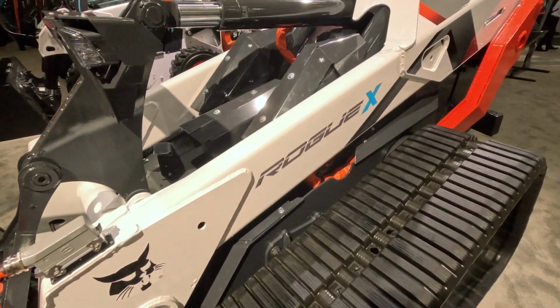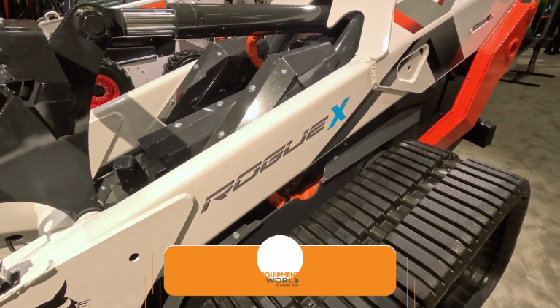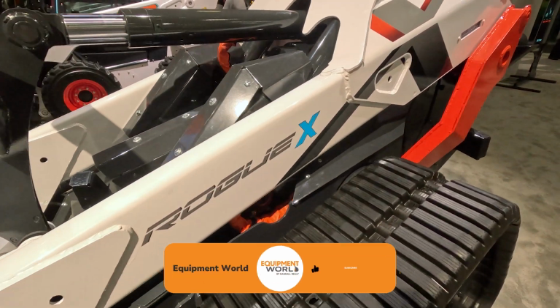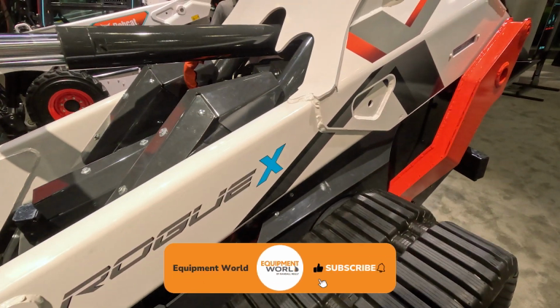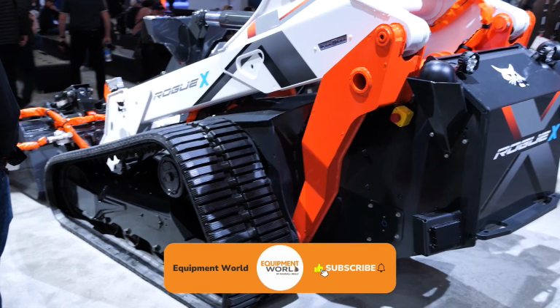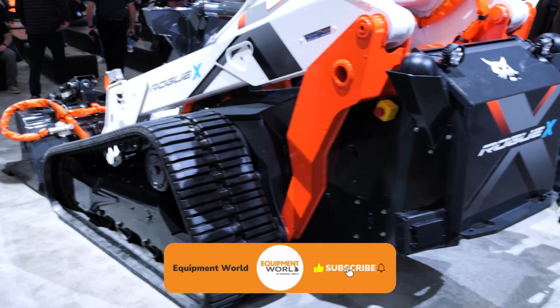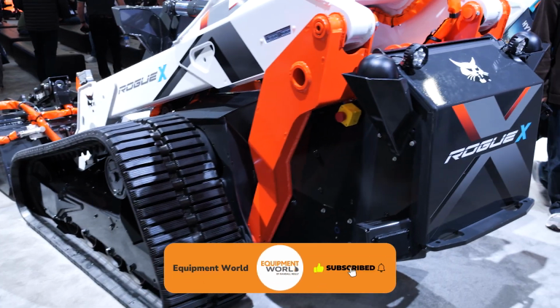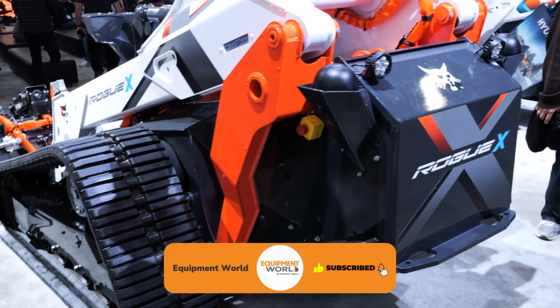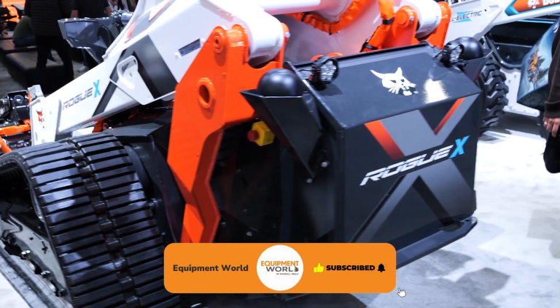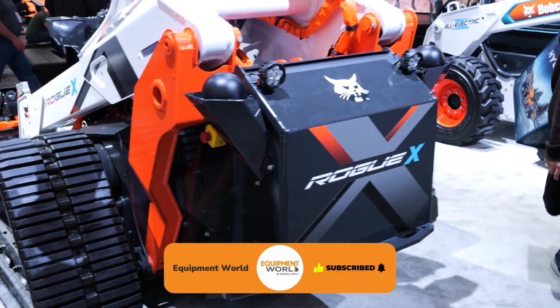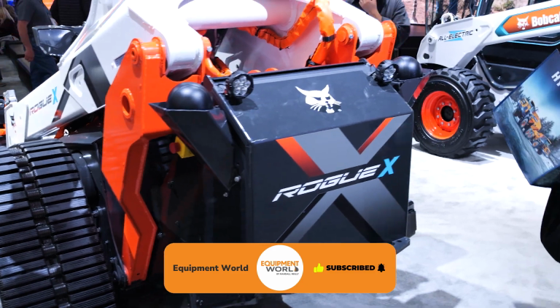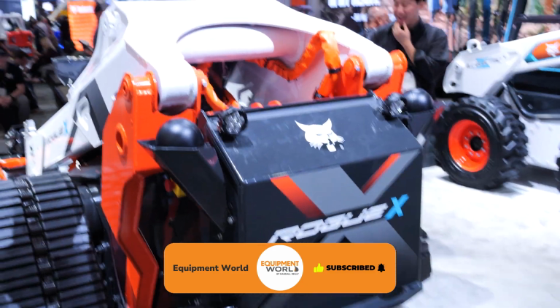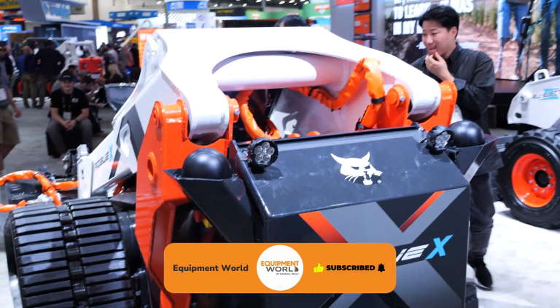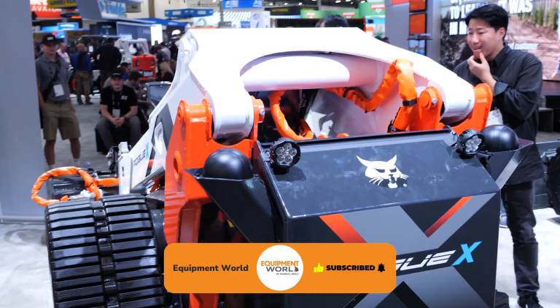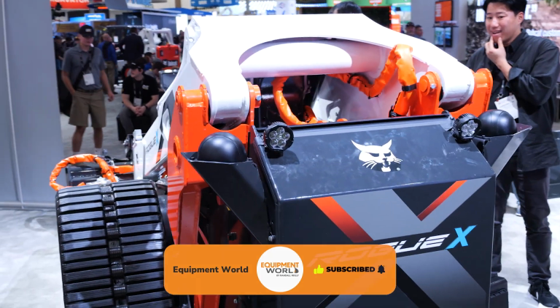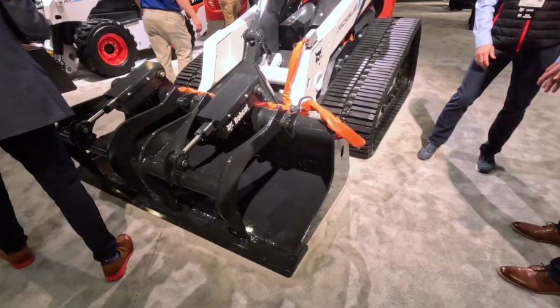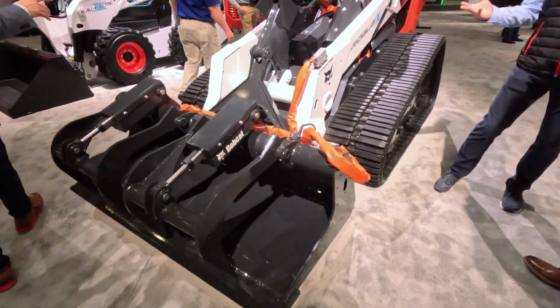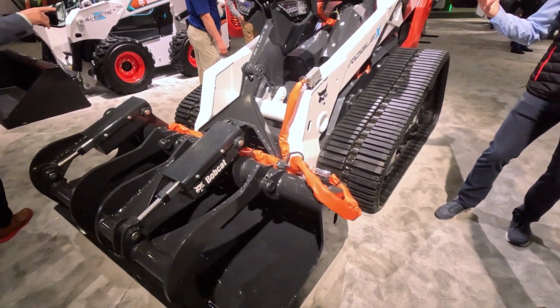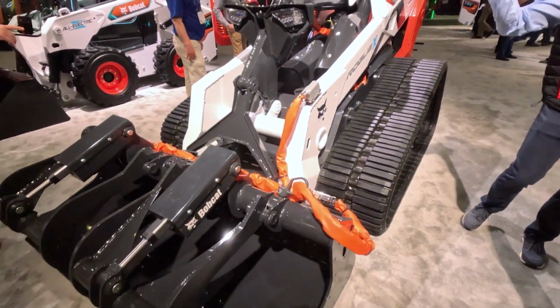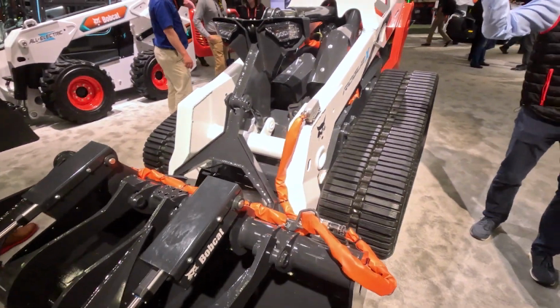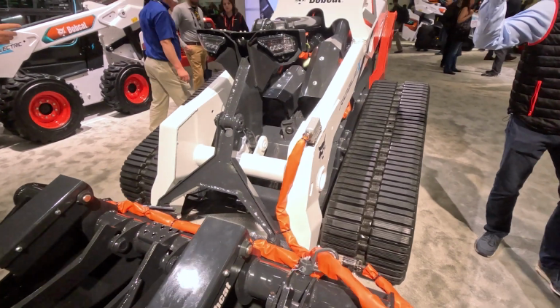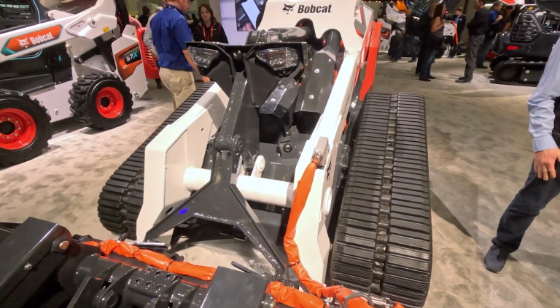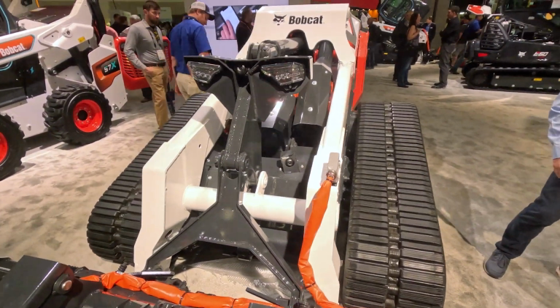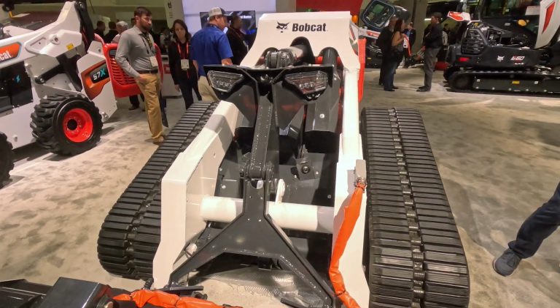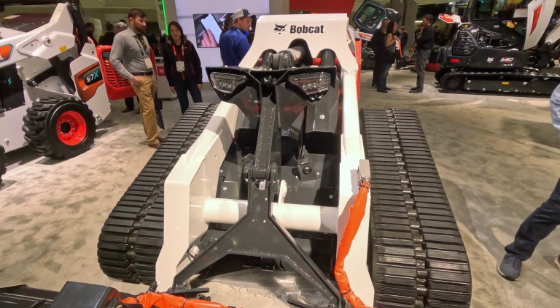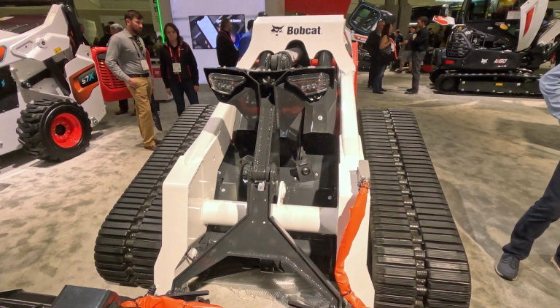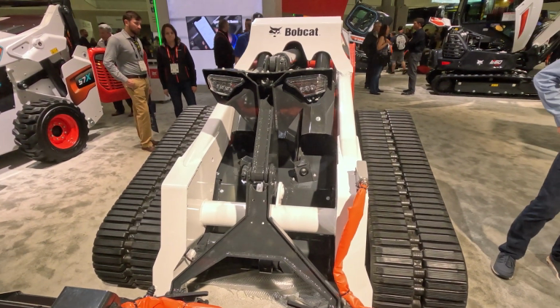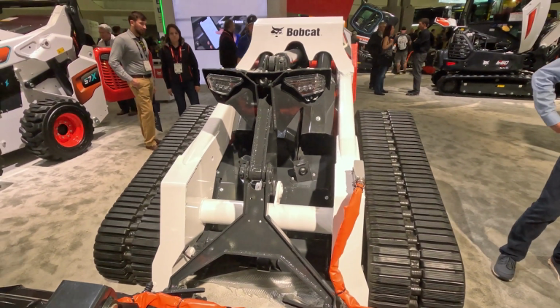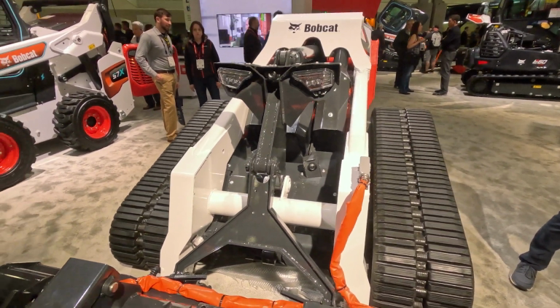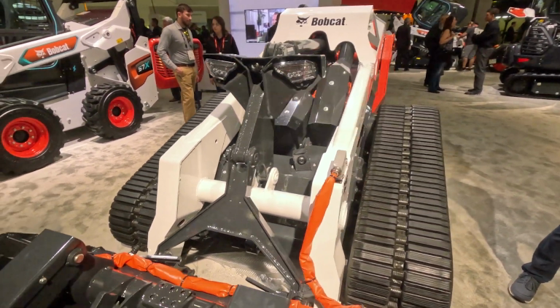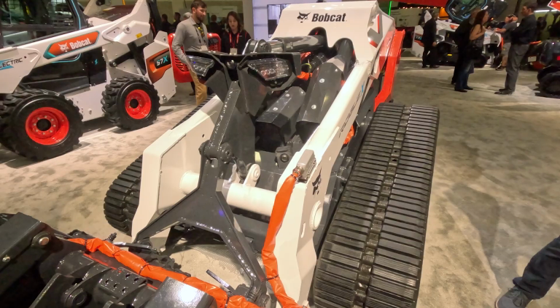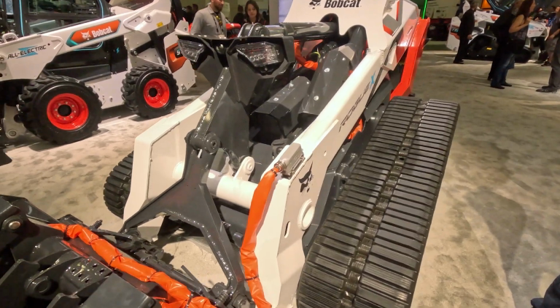The Rogue-X. This is a concept machine that combines the best worlds of autonomy, connectivity, and electrification together in one package. The most significant part about this machine you'll notice is that it doesn't have a cab, so there's no operator station on this machine whatsoever.